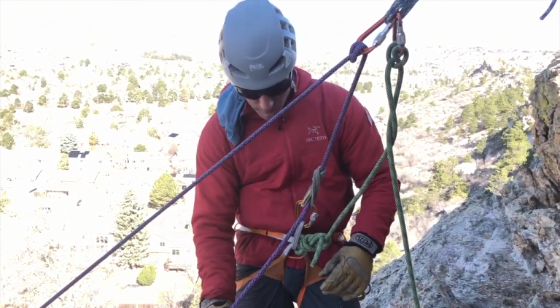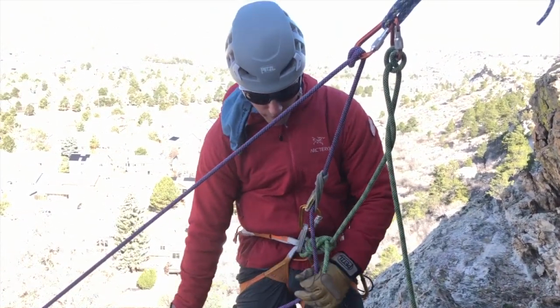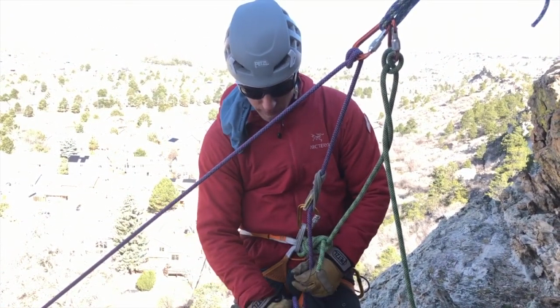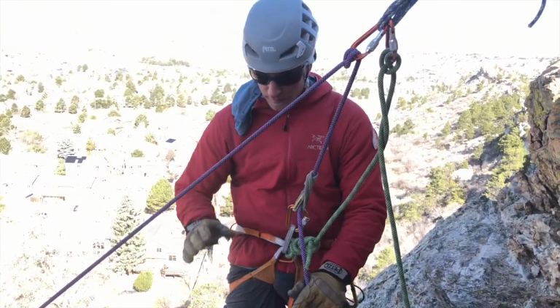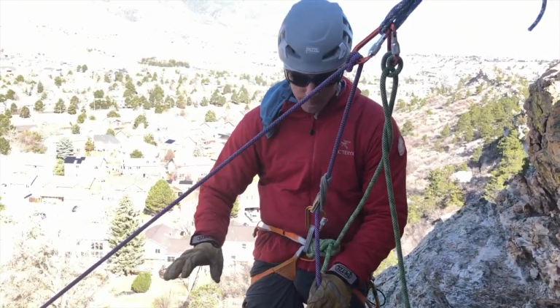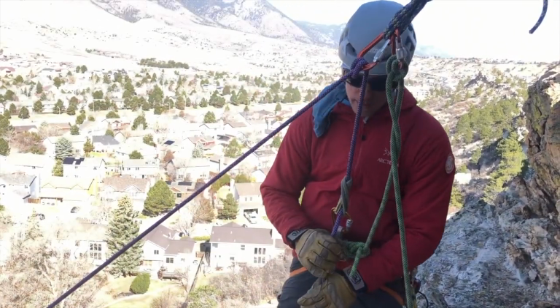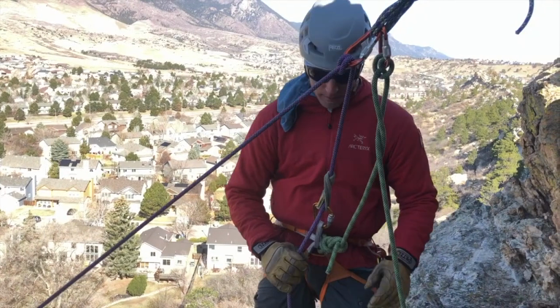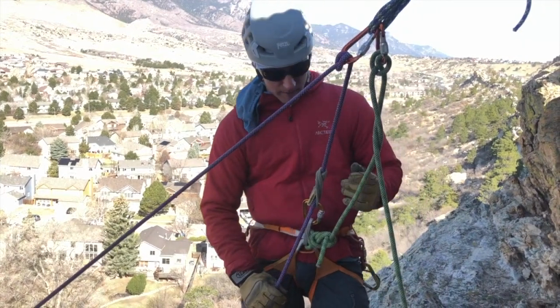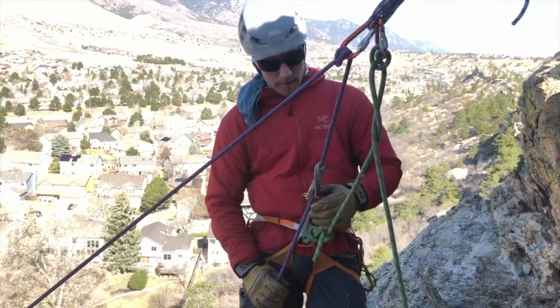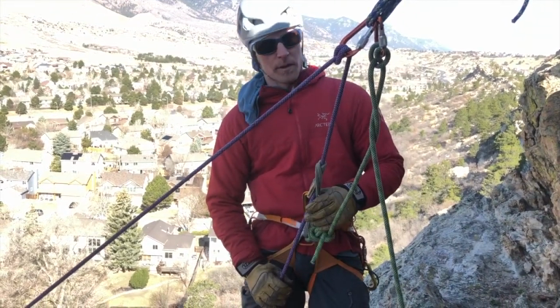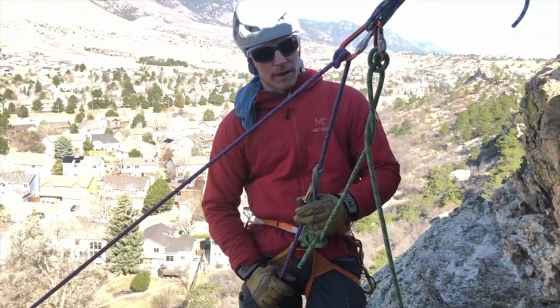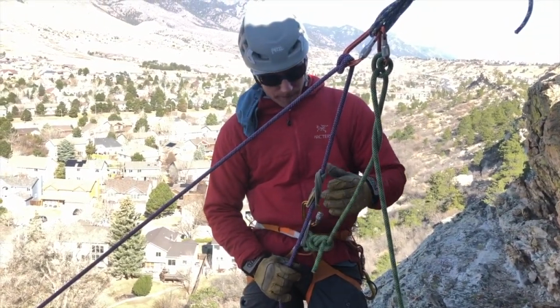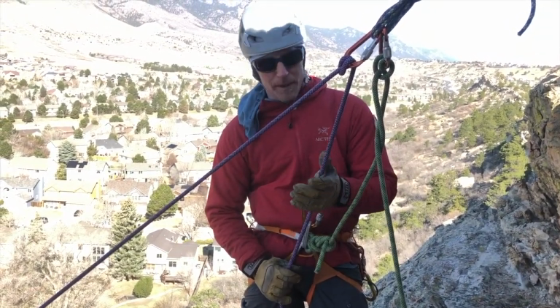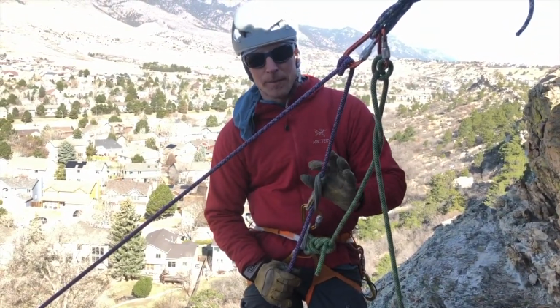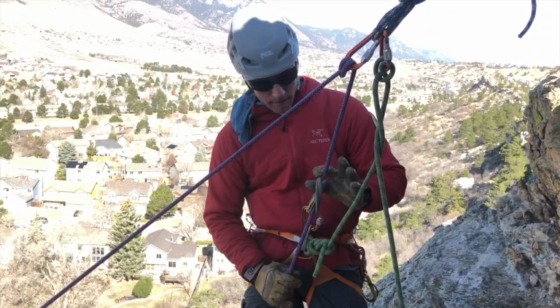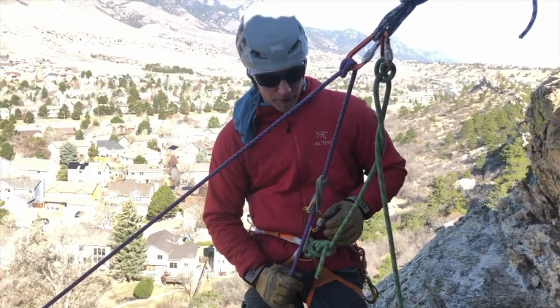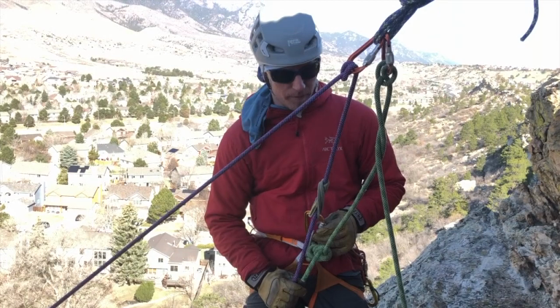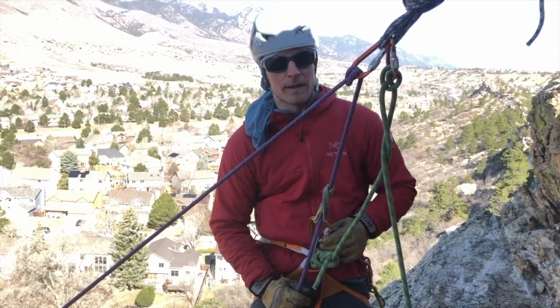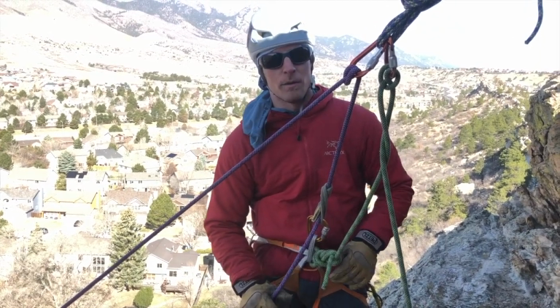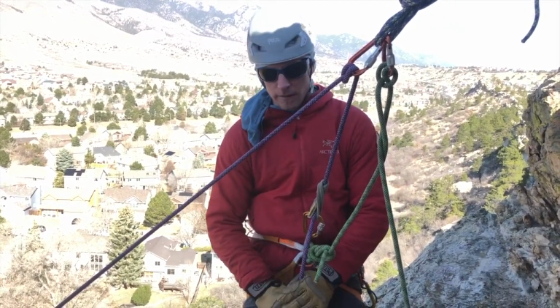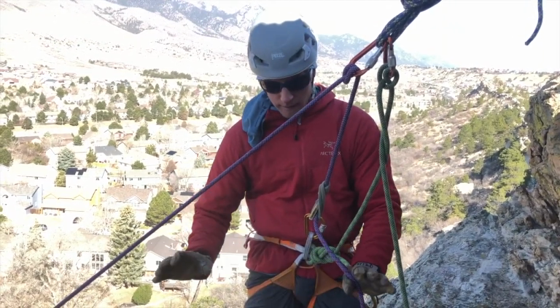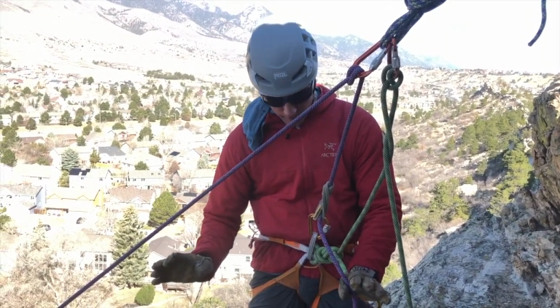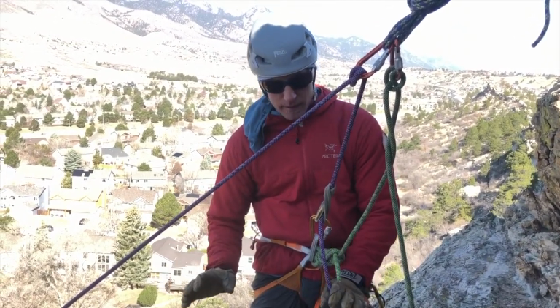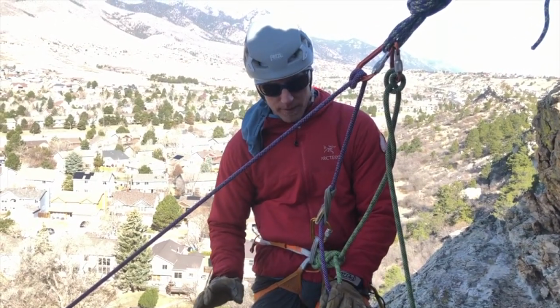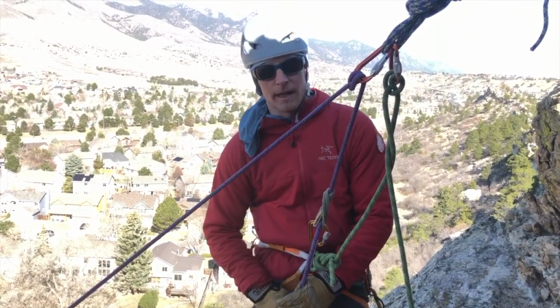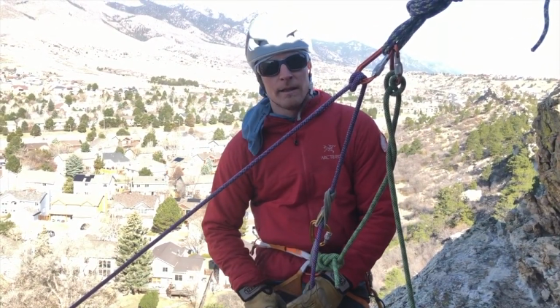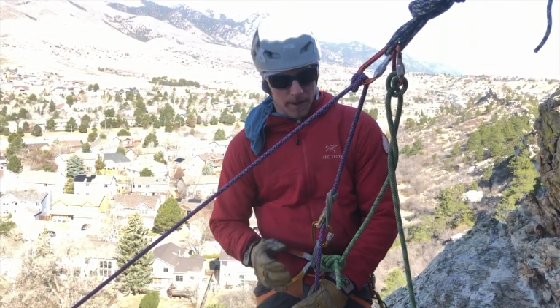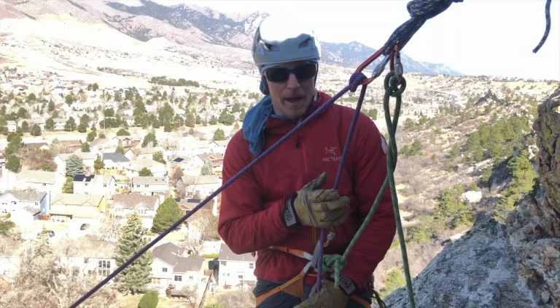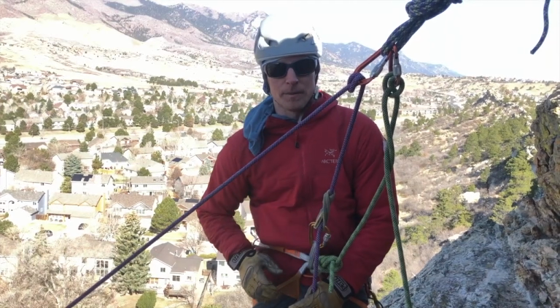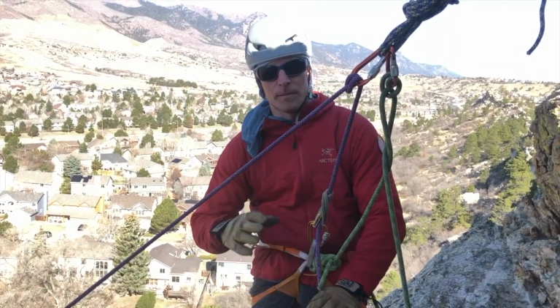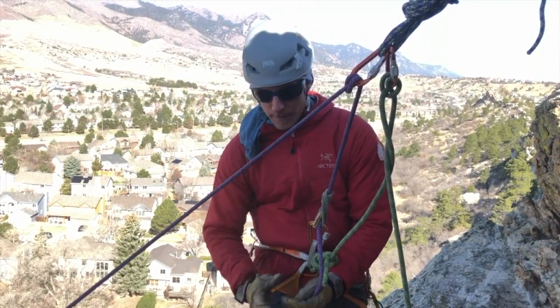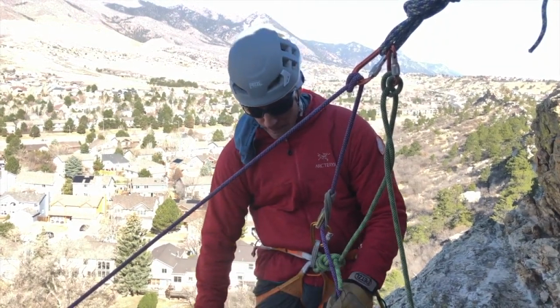What I've been doing here is lowering my second with a munter hitch that's backed up by a friction hitch off of my harness, so if I have to go hands-free or if I drop it, I have a backup.